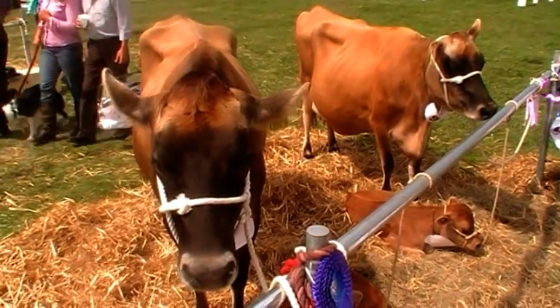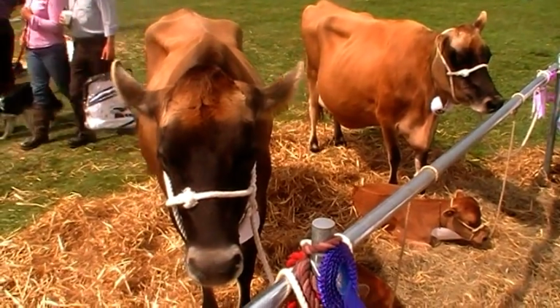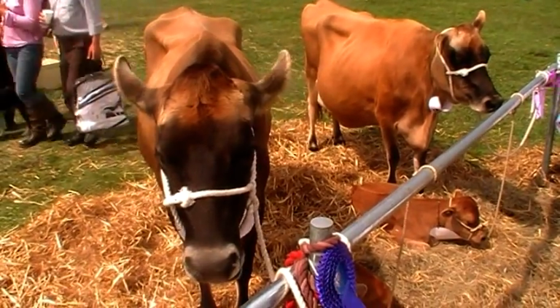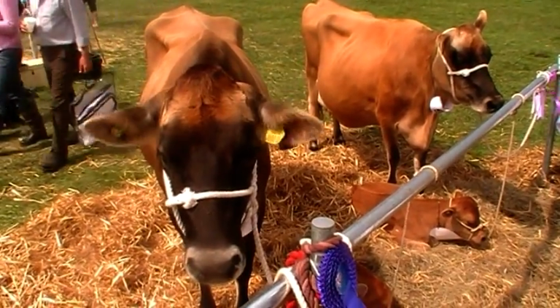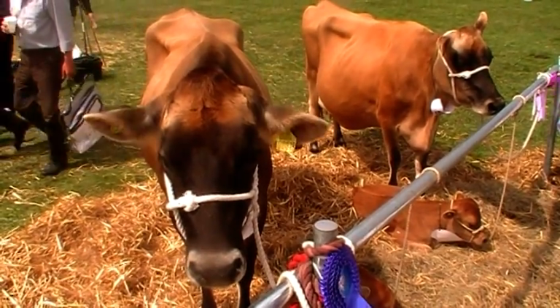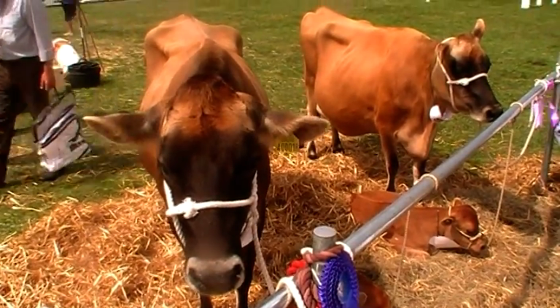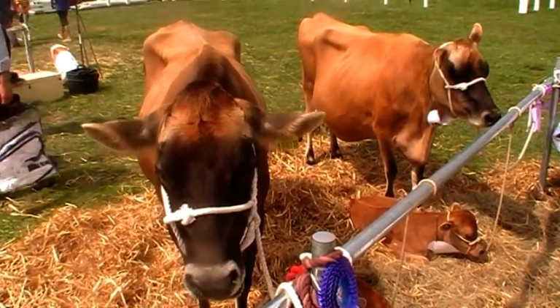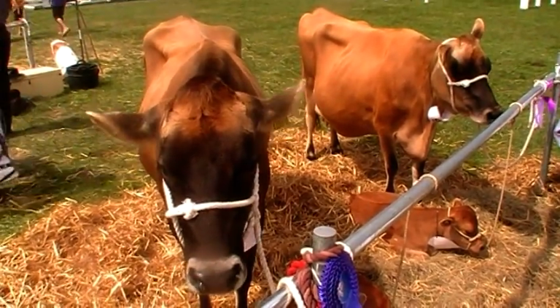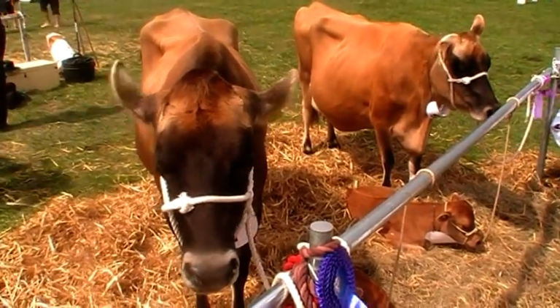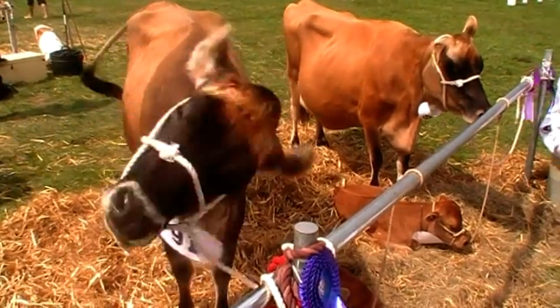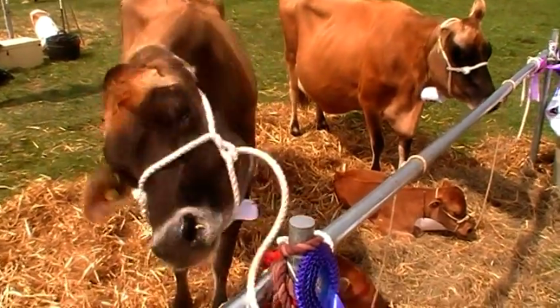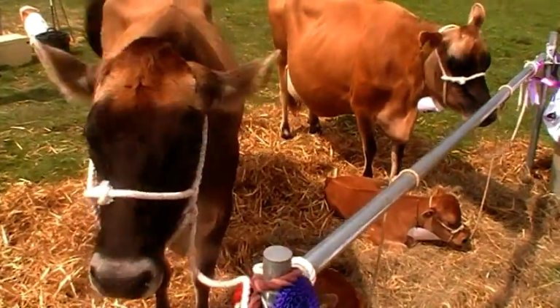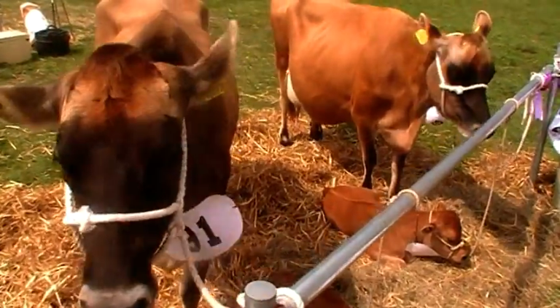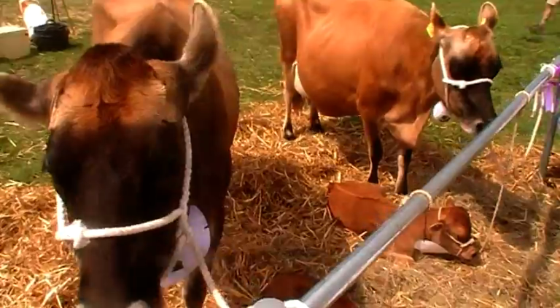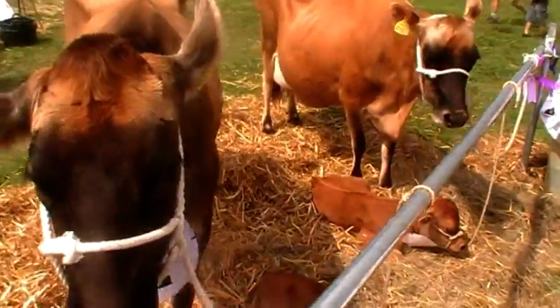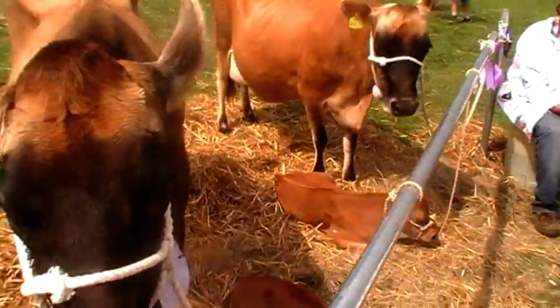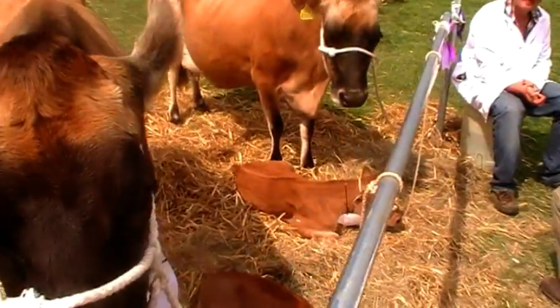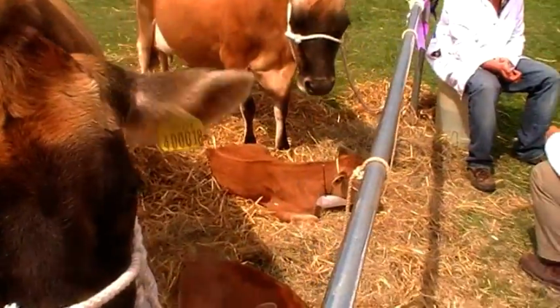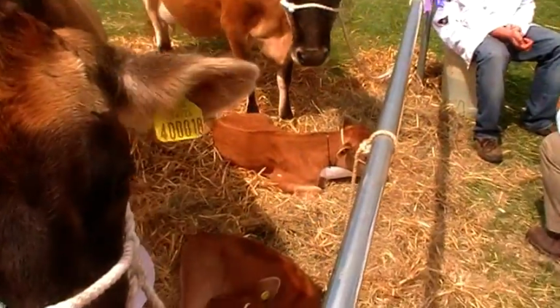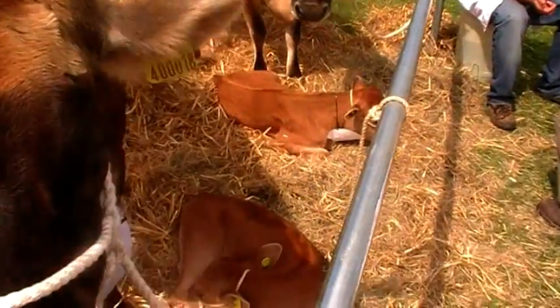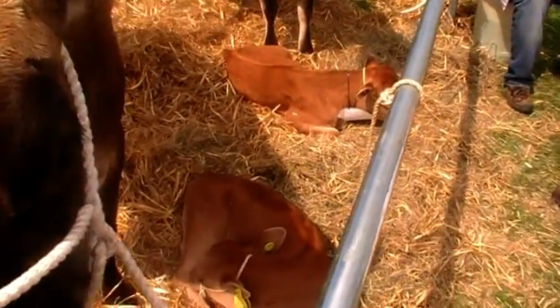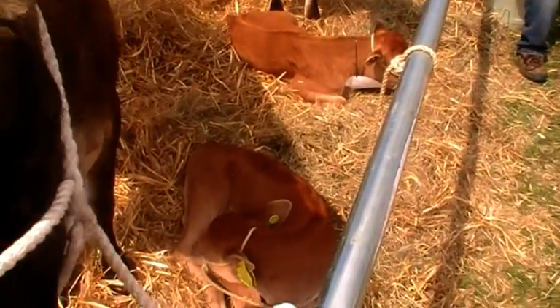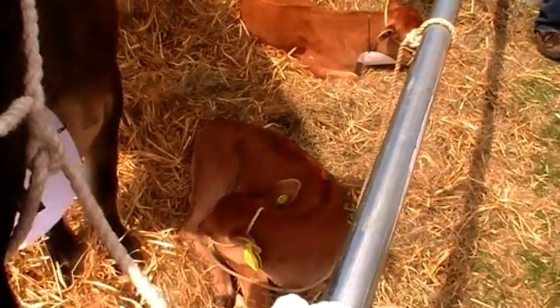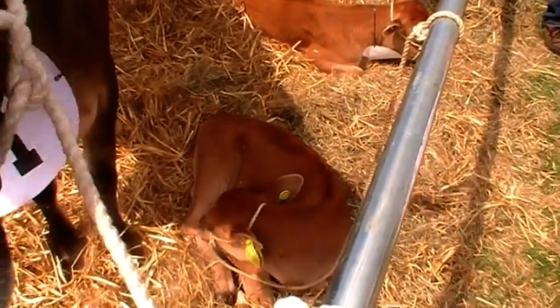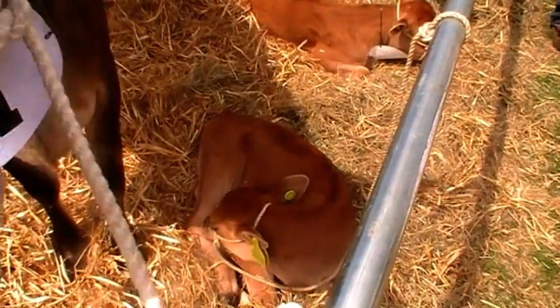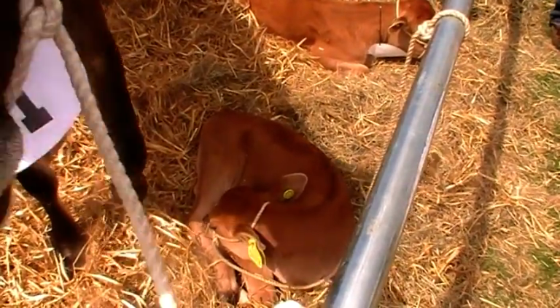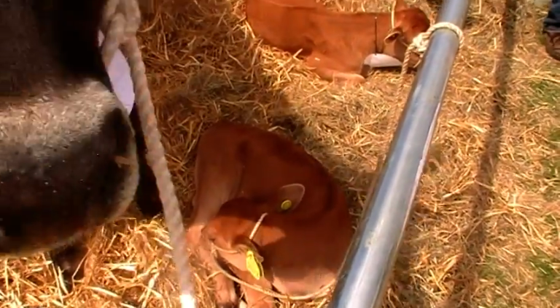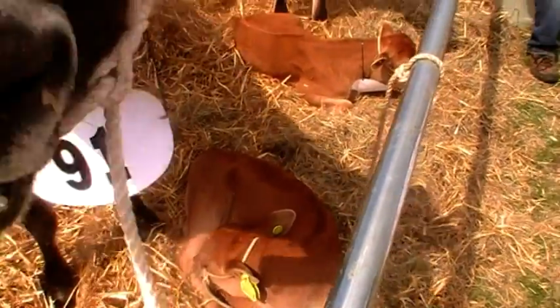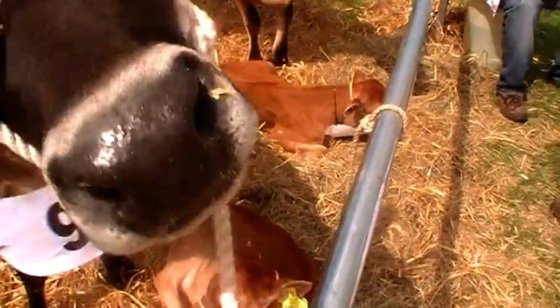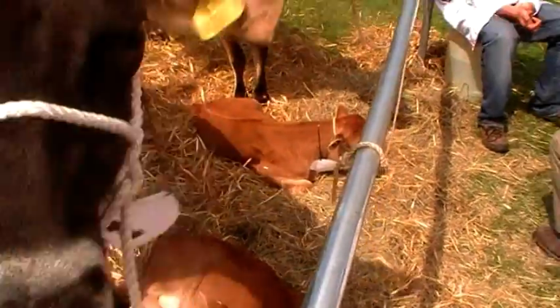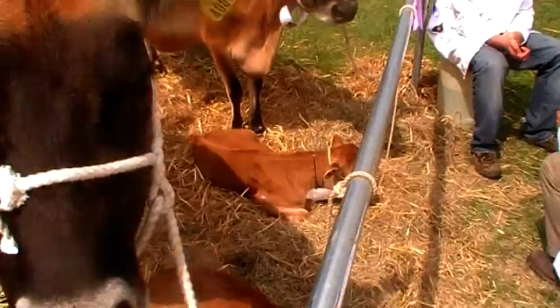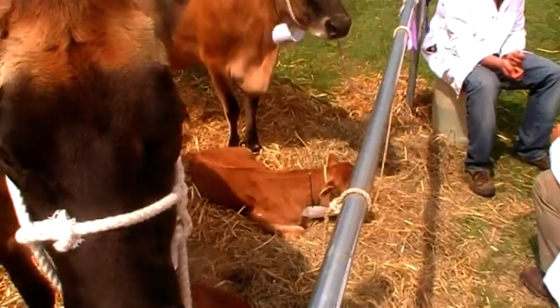Here we can see a pair of Jersey cows and they each have their calf. Hello, can I see your calf? Hello.